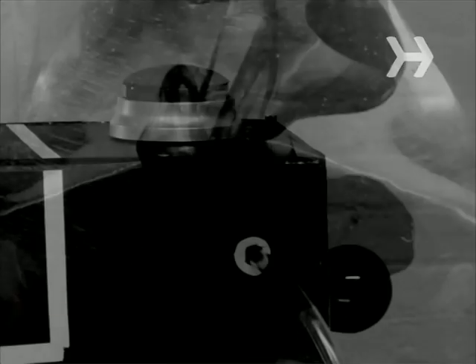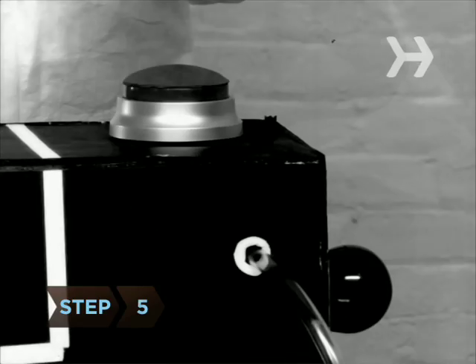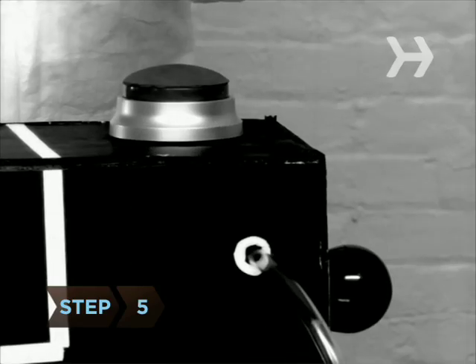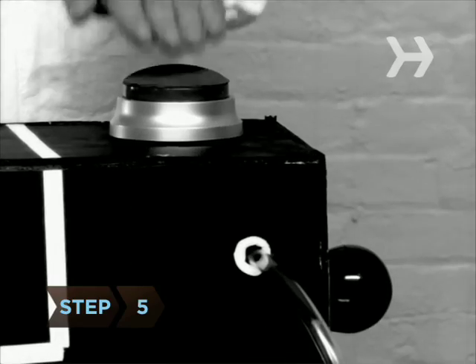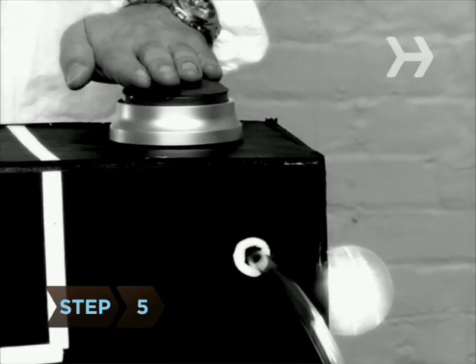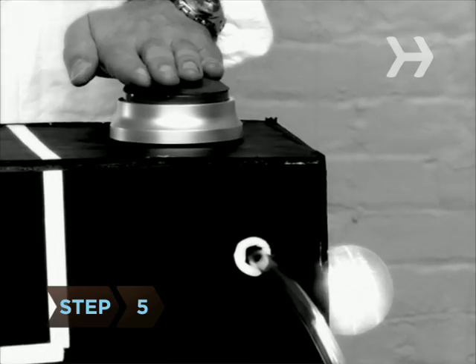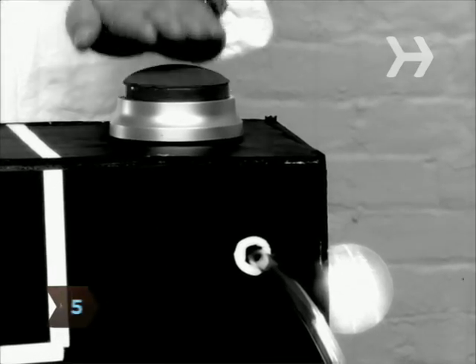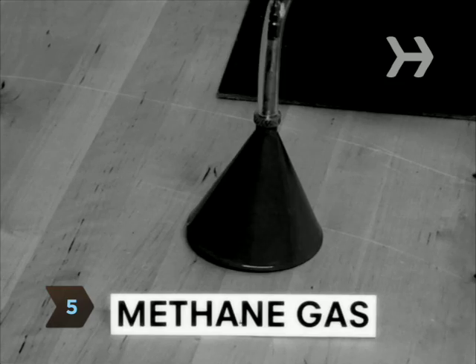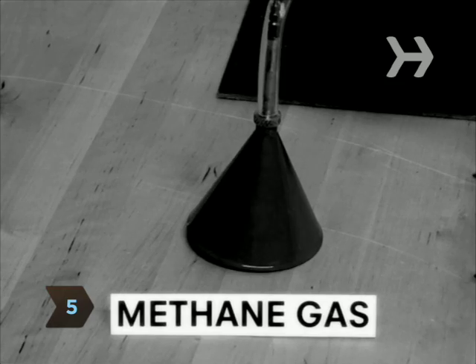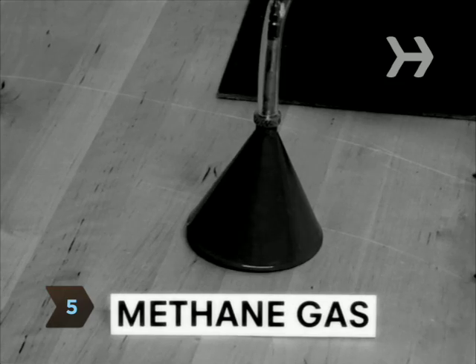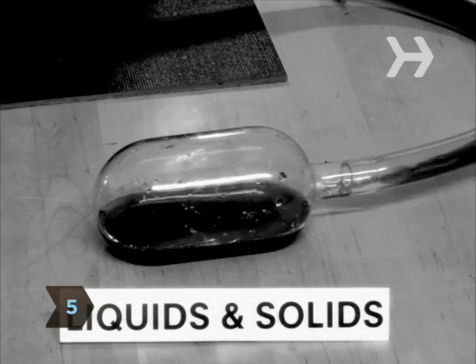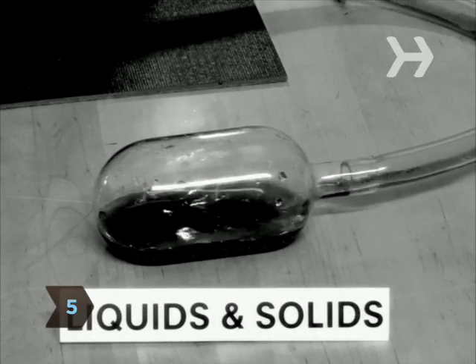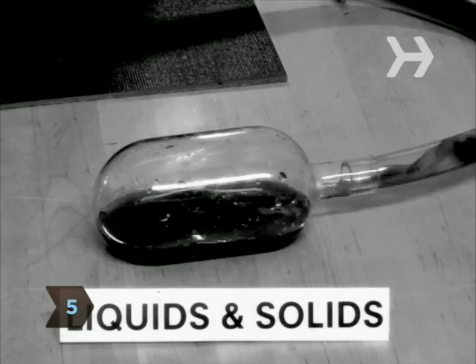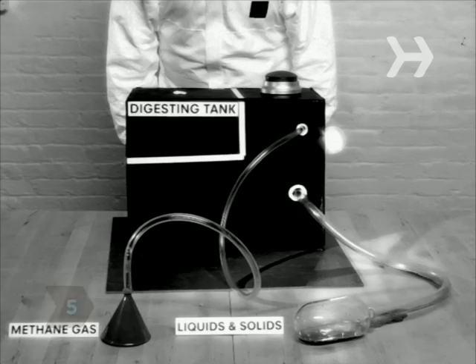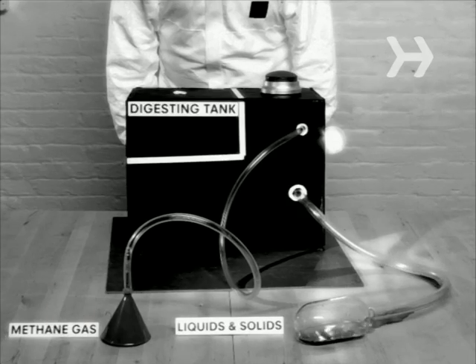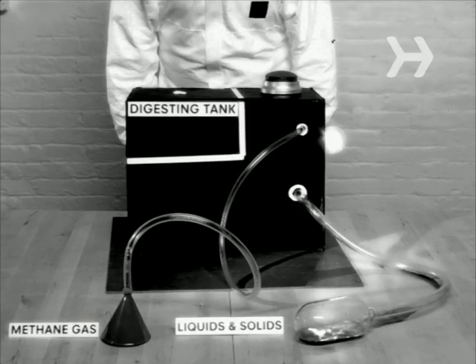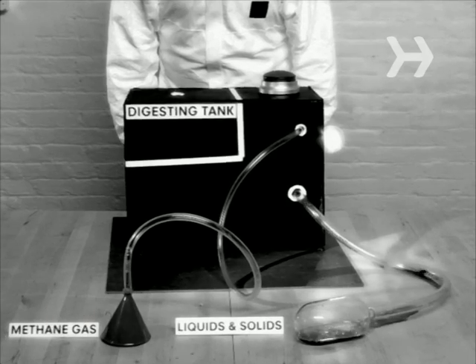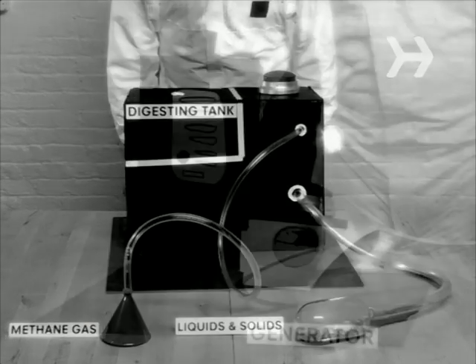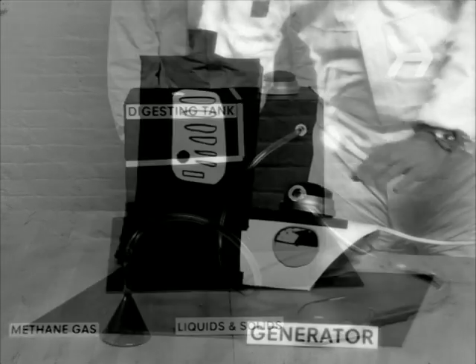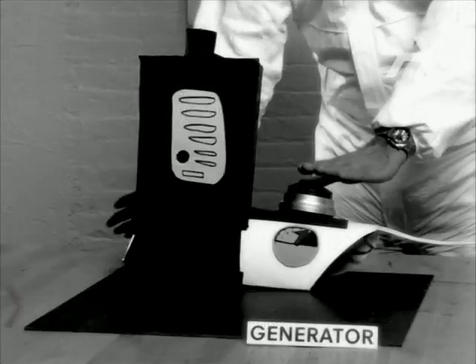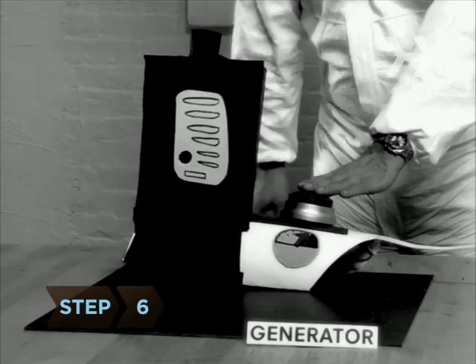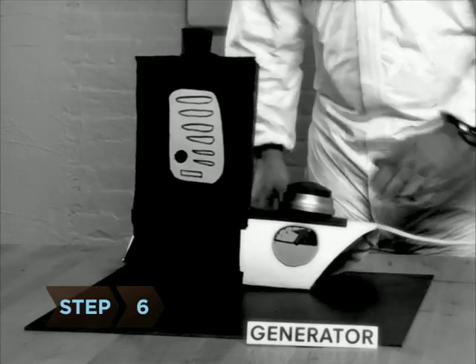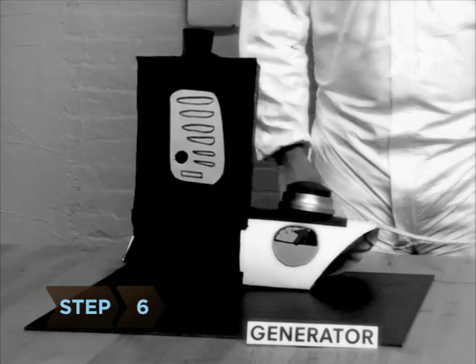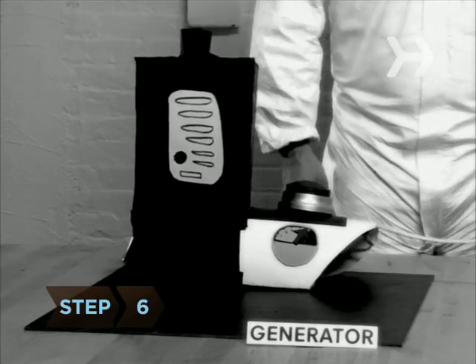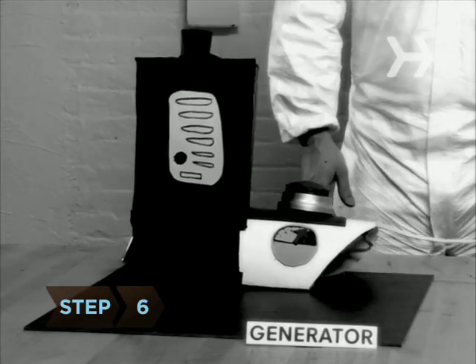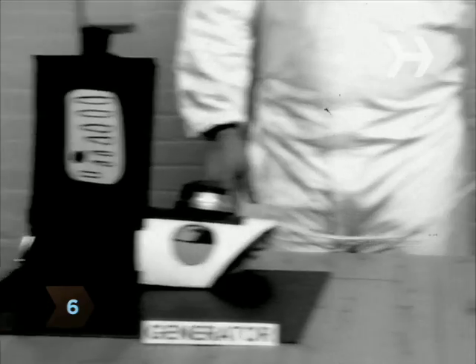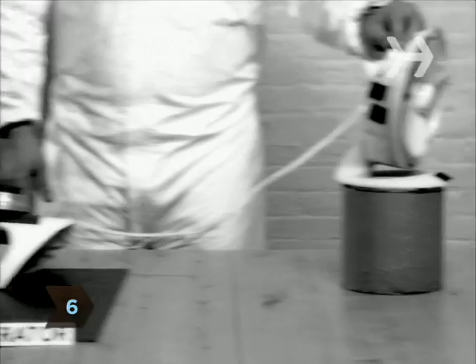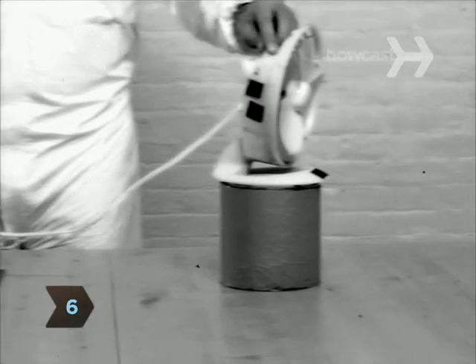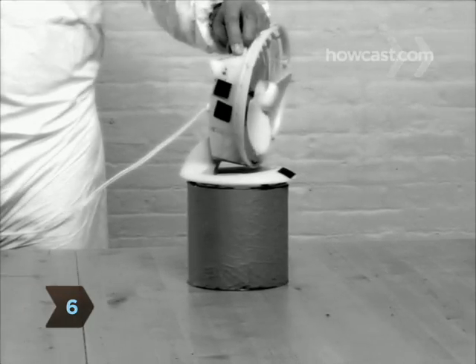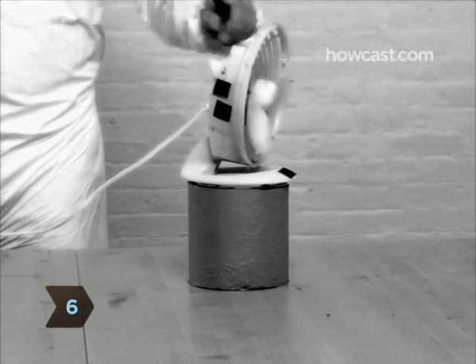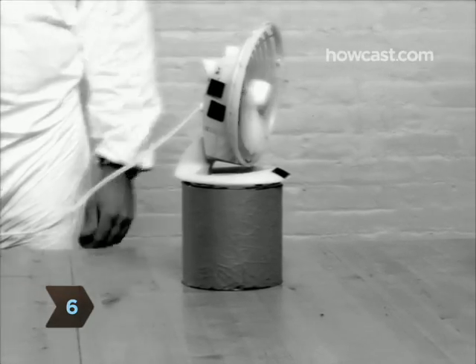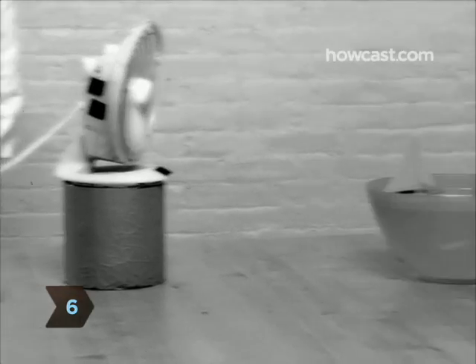Step 5: Use a machine to separate the methane gas from the liquids and solids in the tank. Step 6: Burn the methane in a generator, creating clean electricity for use on the farm.